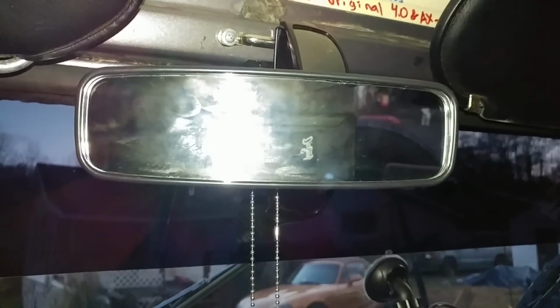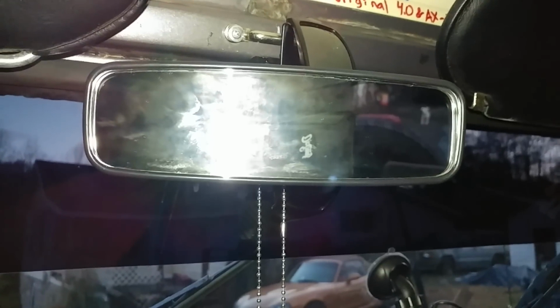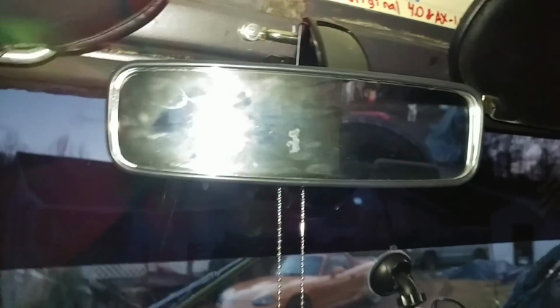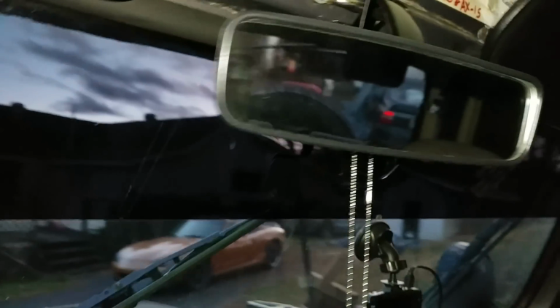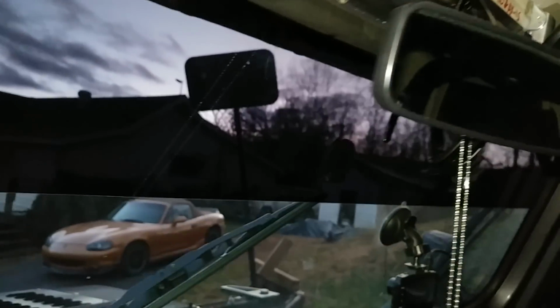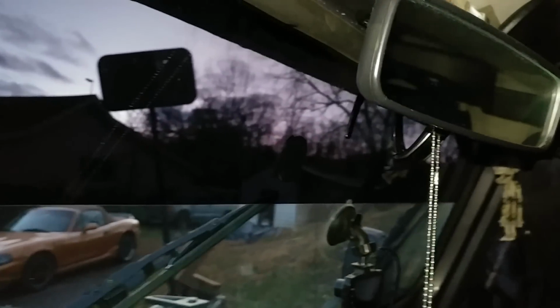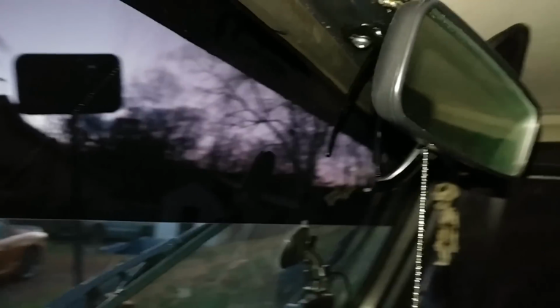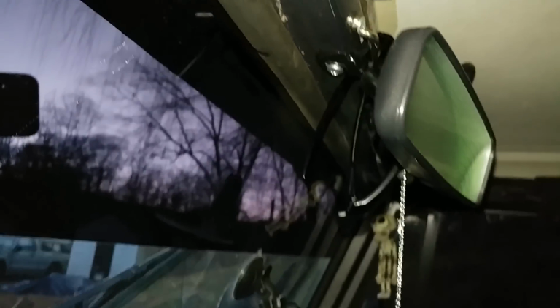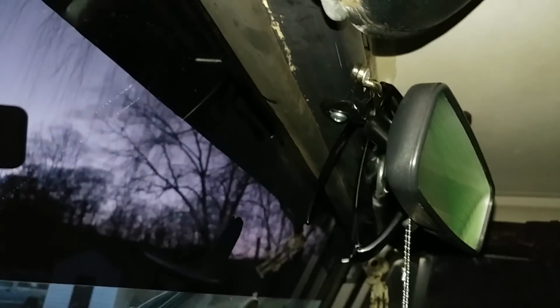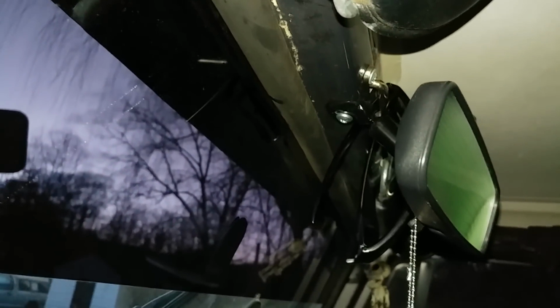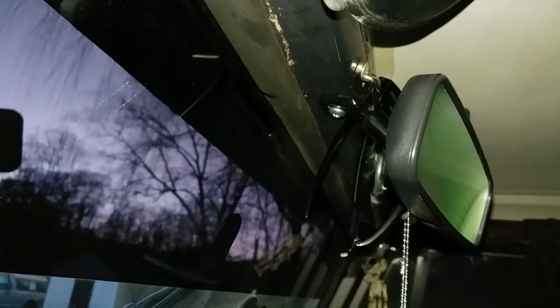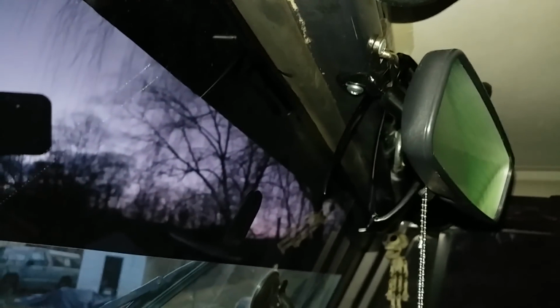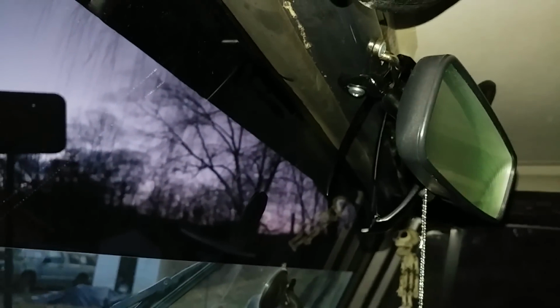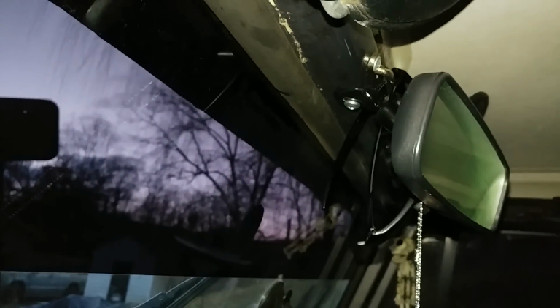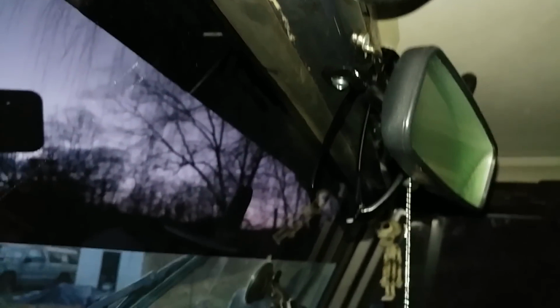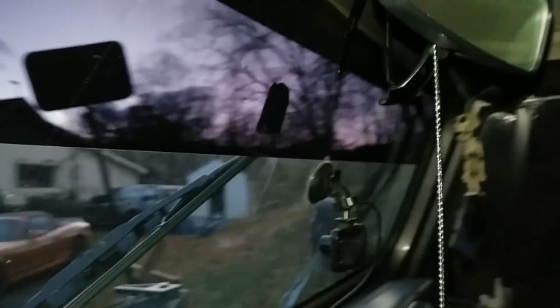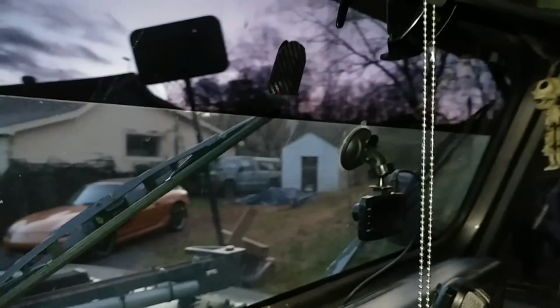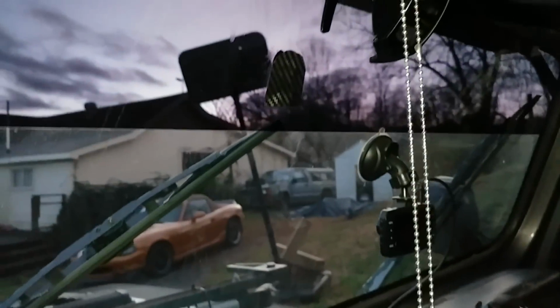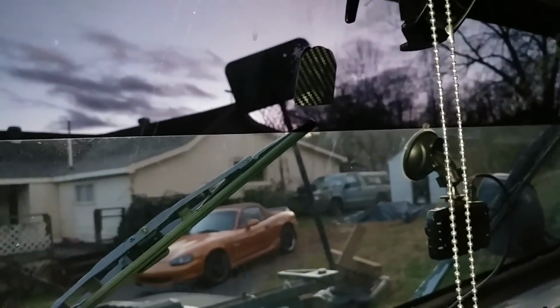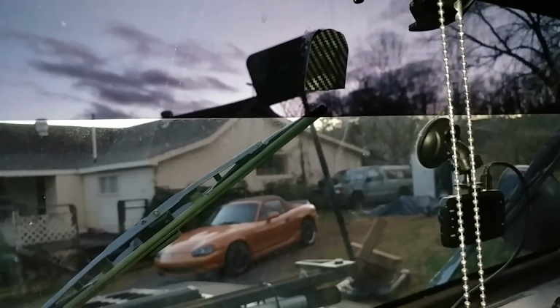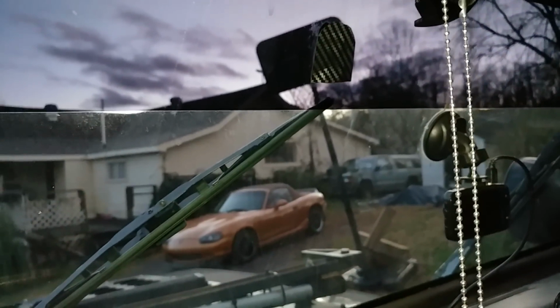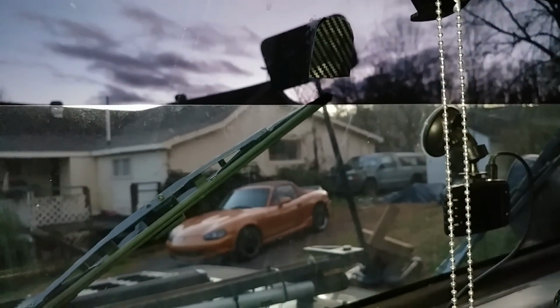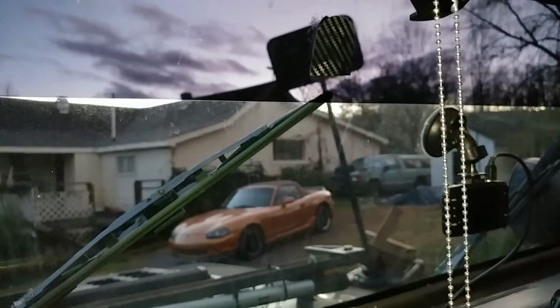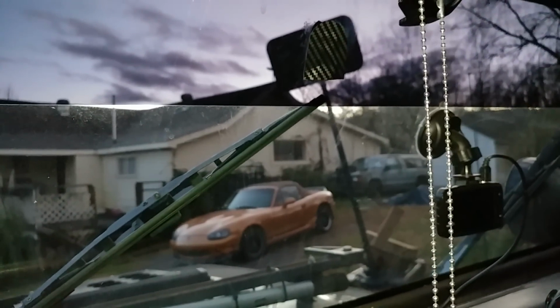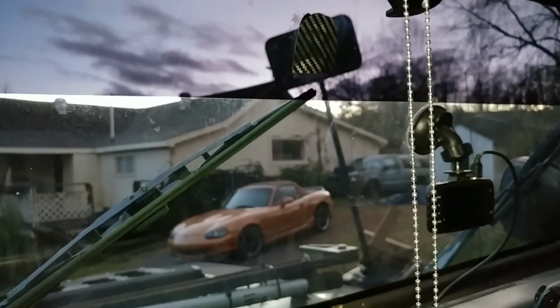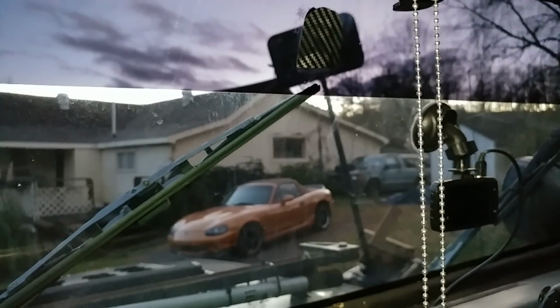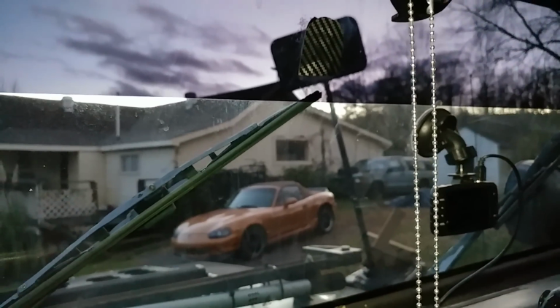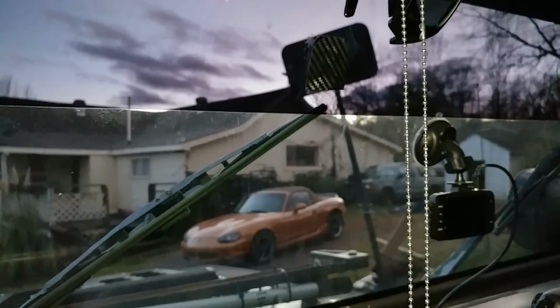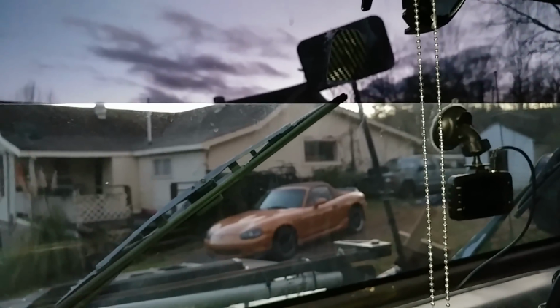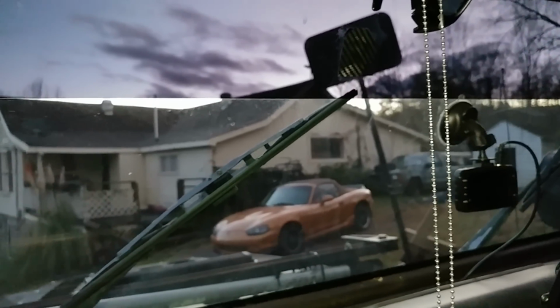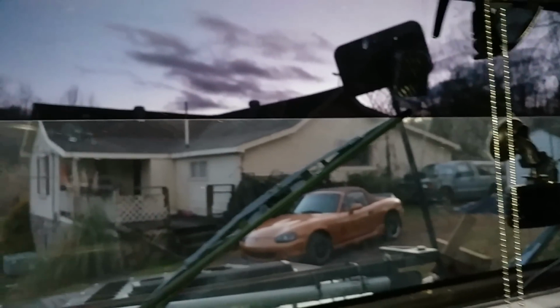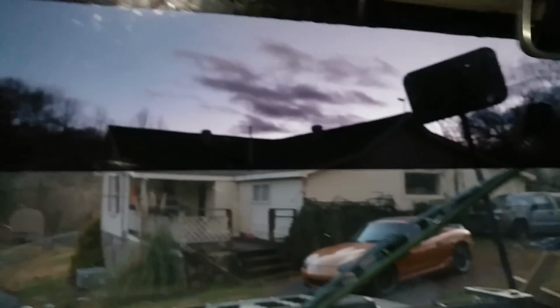I relocated my mirror — it's actually screwed into the bottom here because it always fell off. You can see I've got a little piece of carbon fiber wrap blocking that hole up.